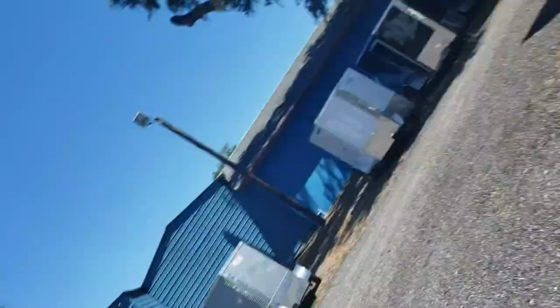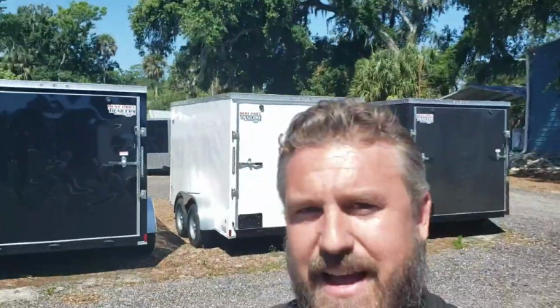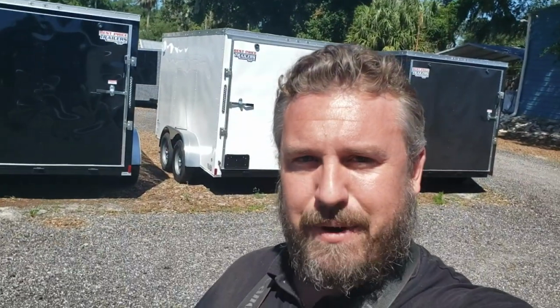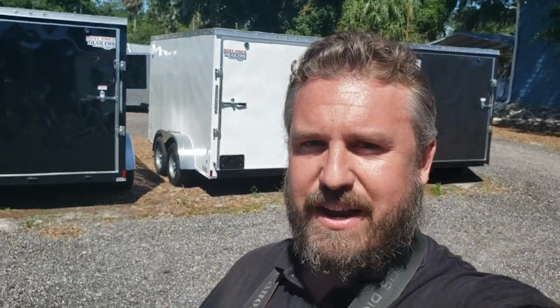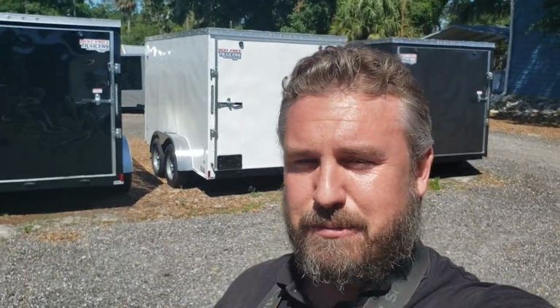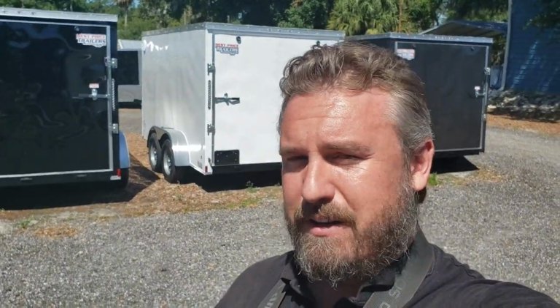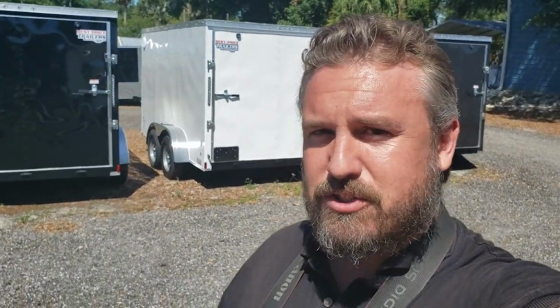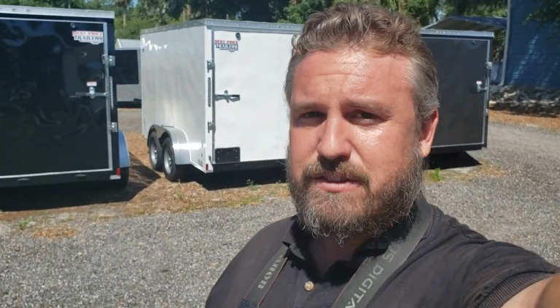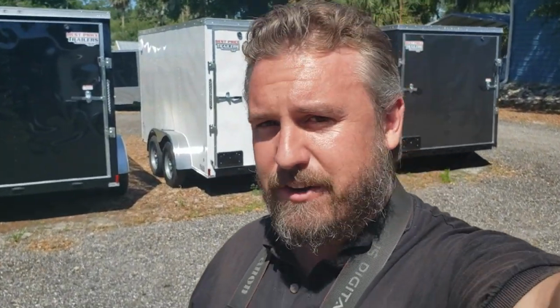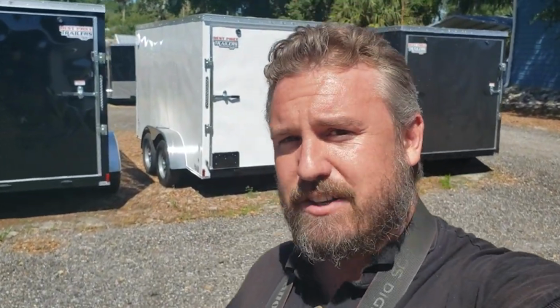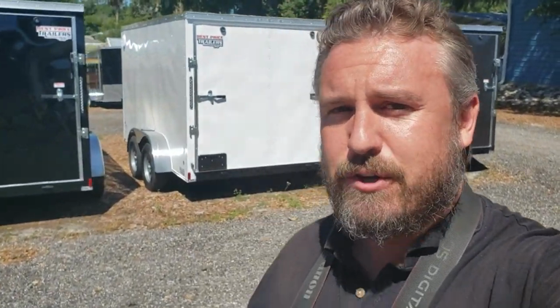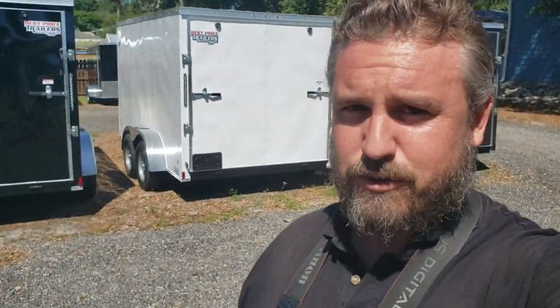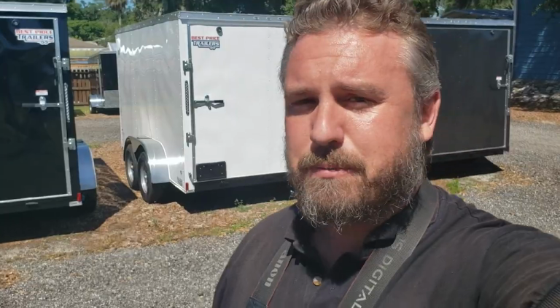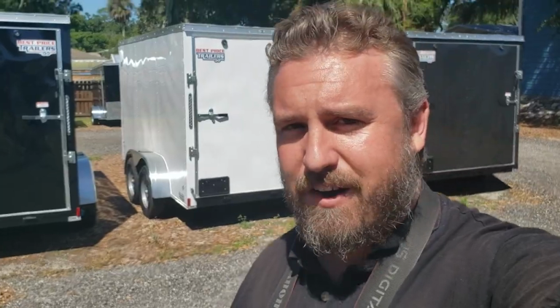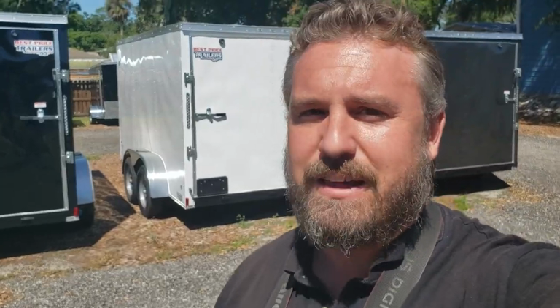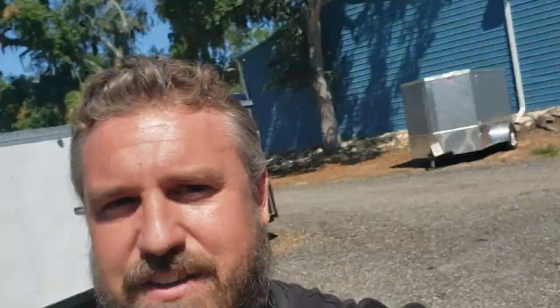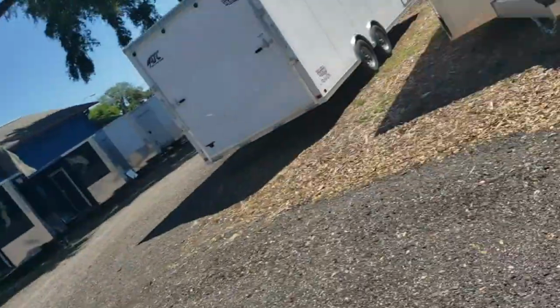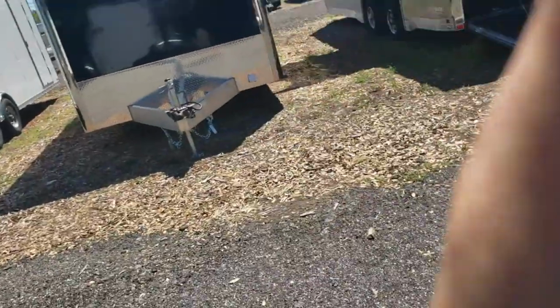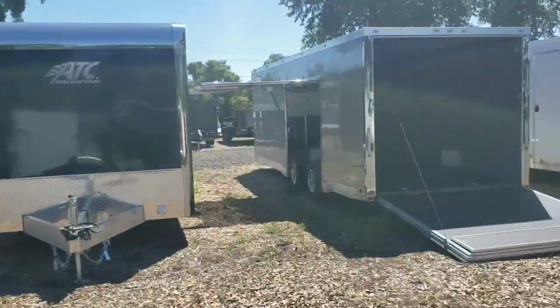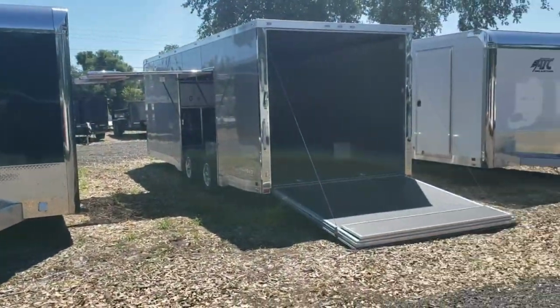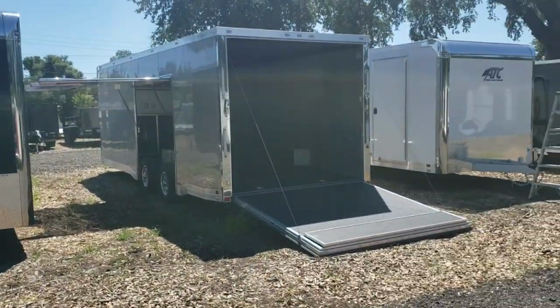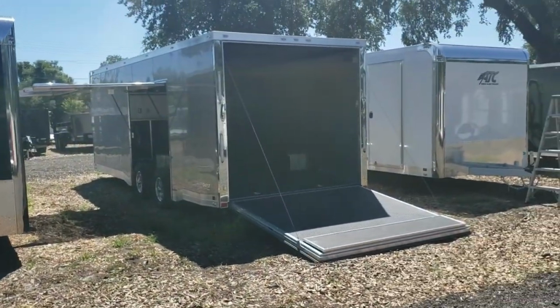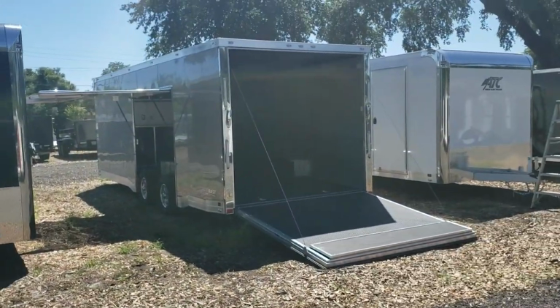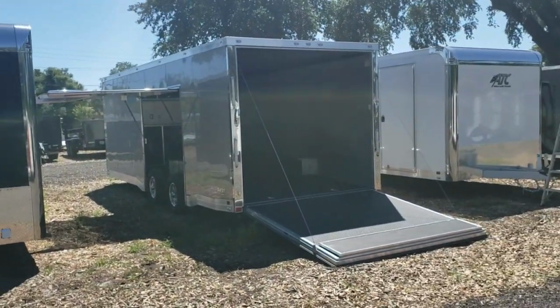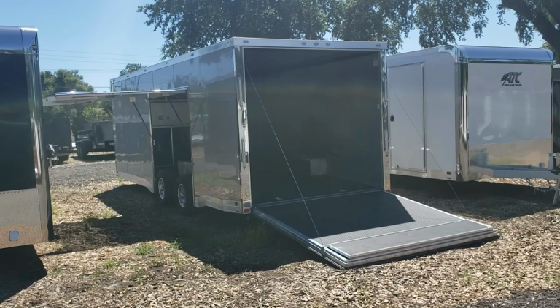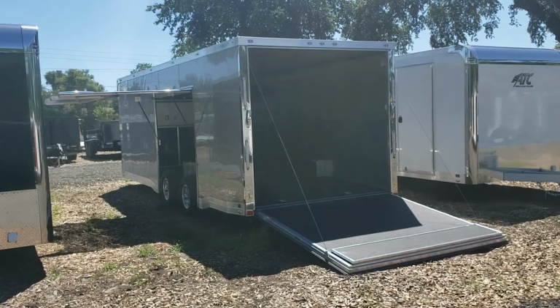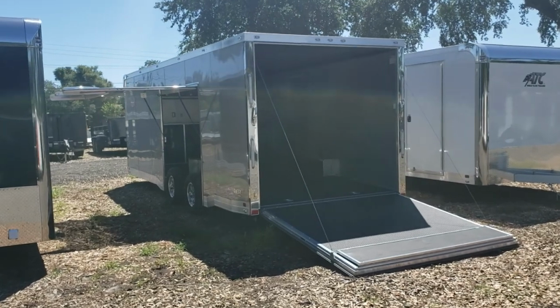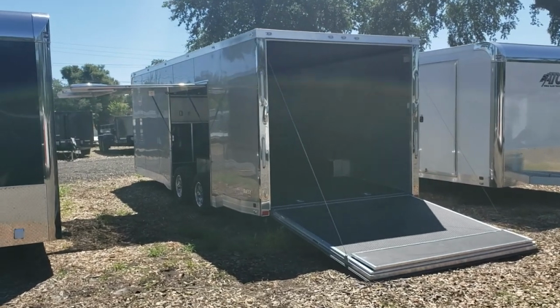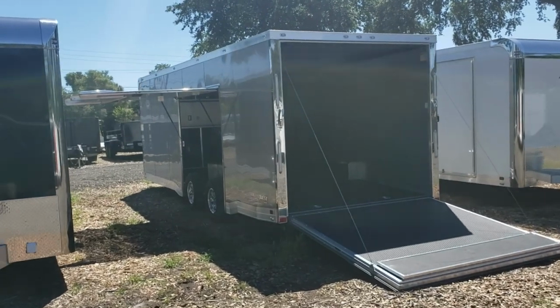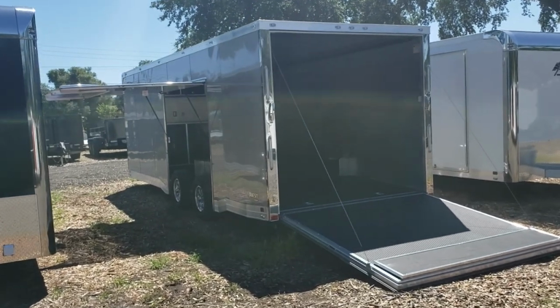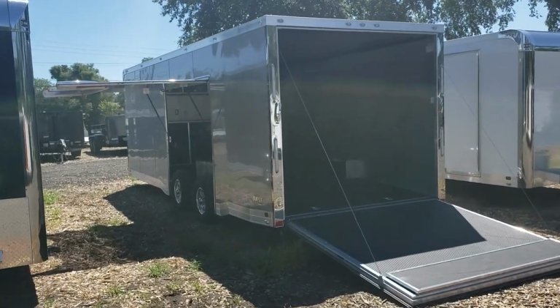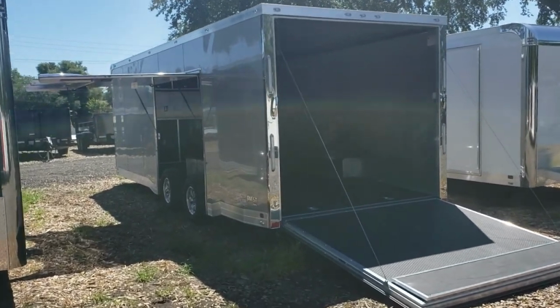Hey everybody, Trey here coming to you from Best Price Trailers. I'm here today to show you this aluminum car hauler that we just got in. This car hauler is manufactured by Aluminum Trailer Company, ATC for short.